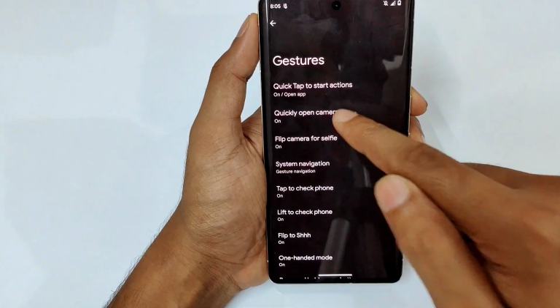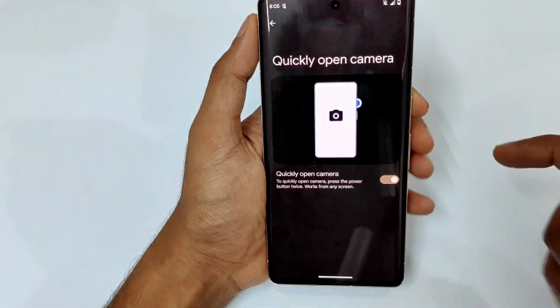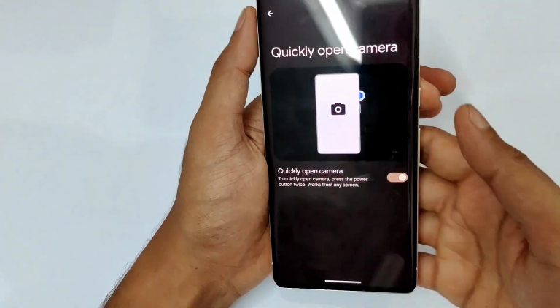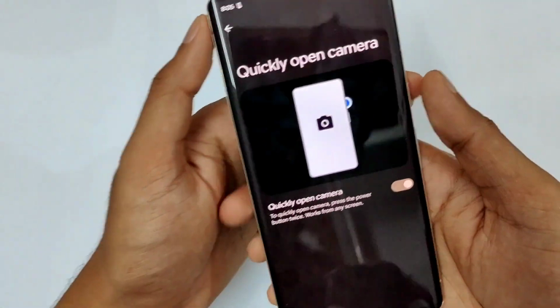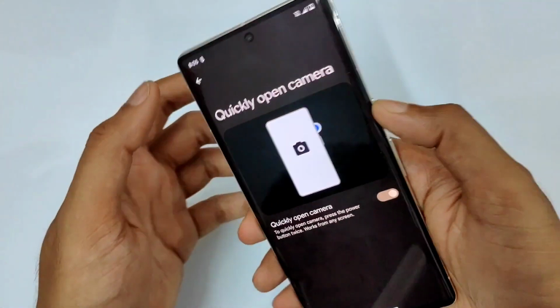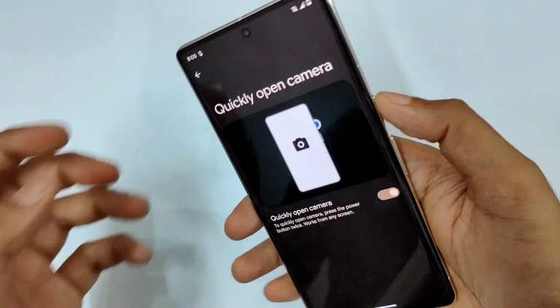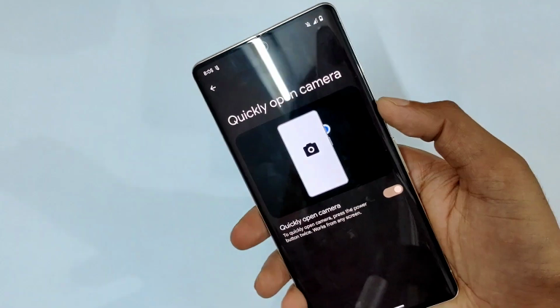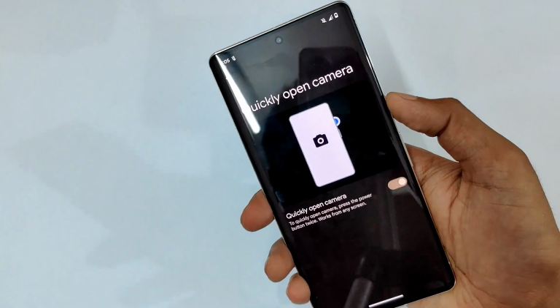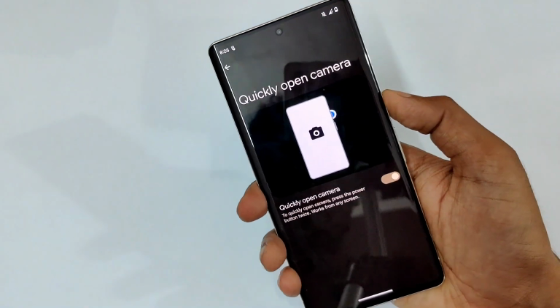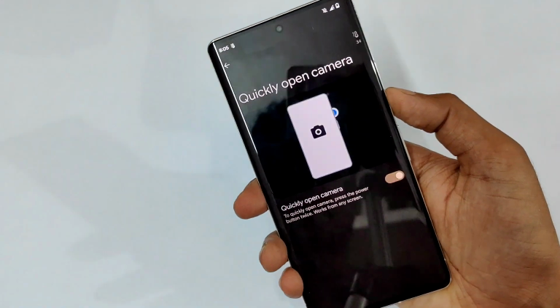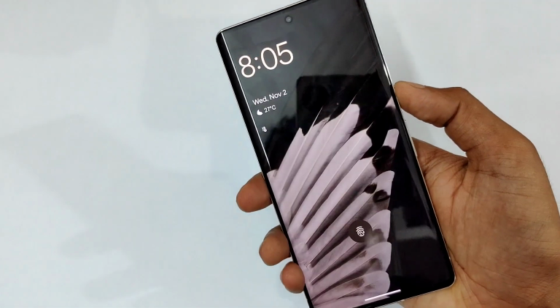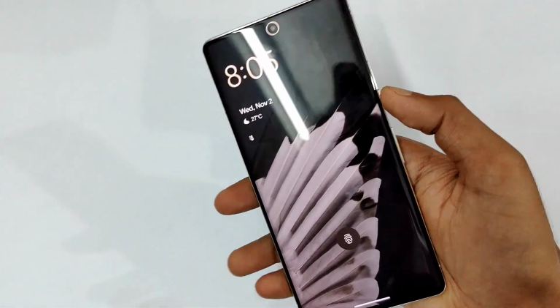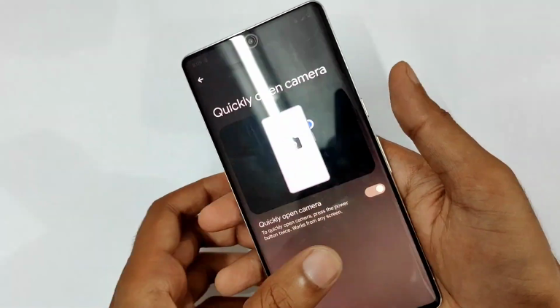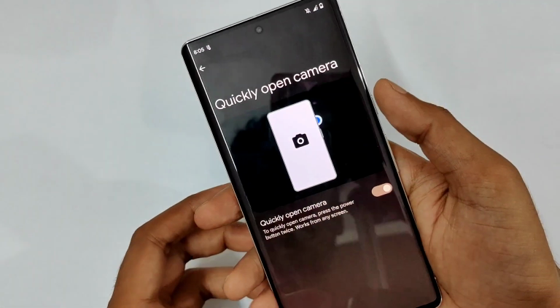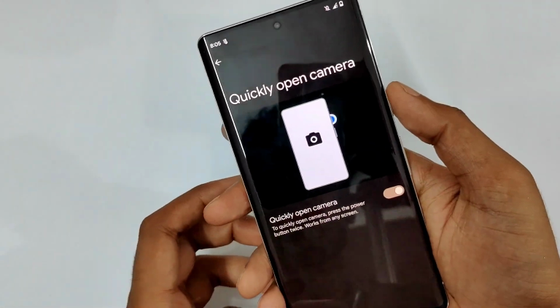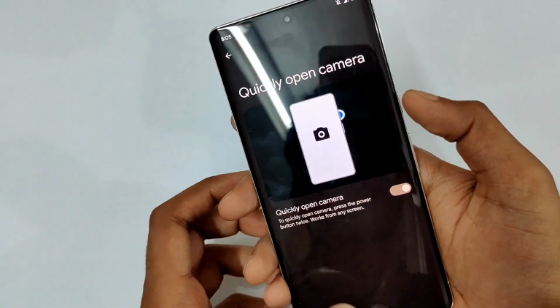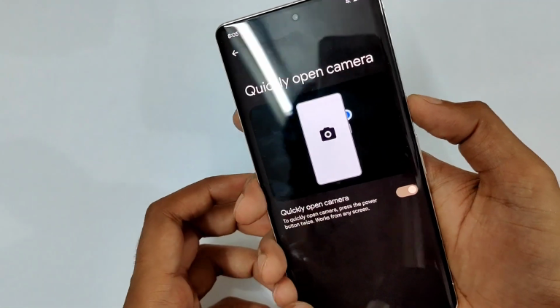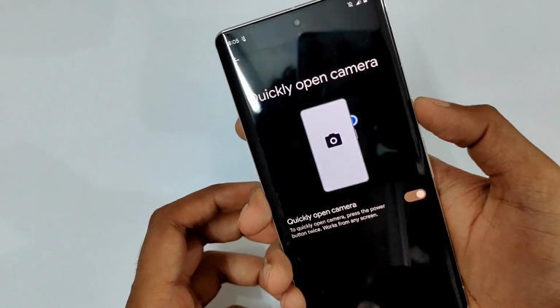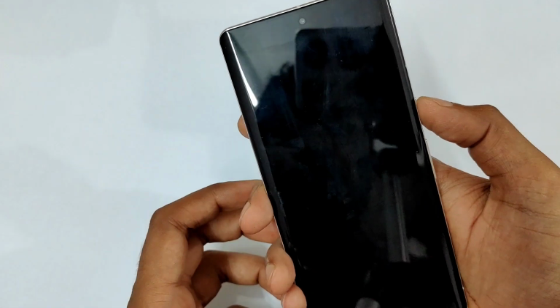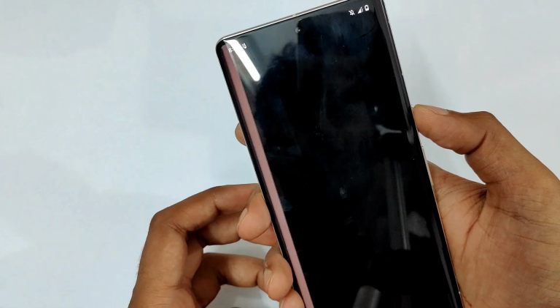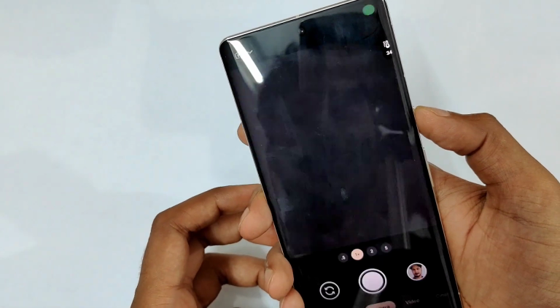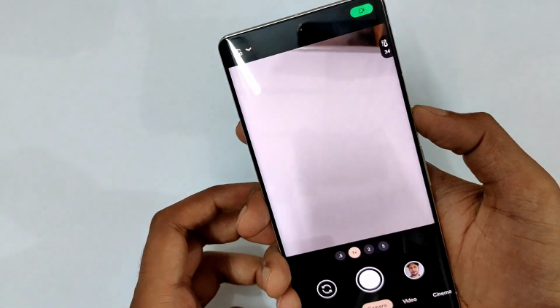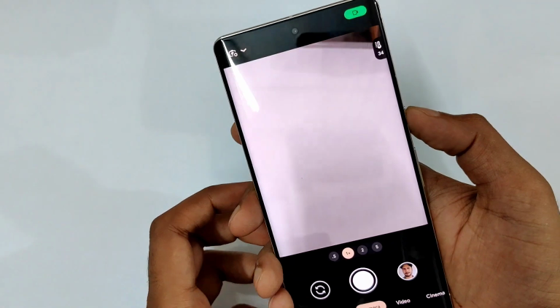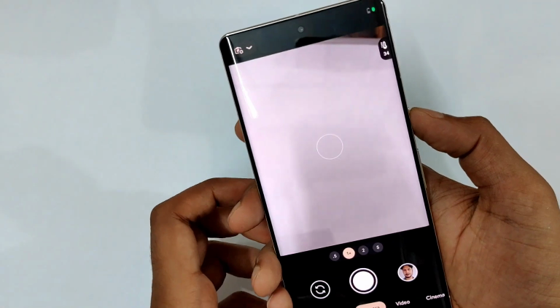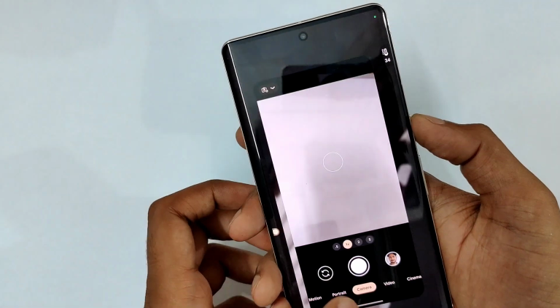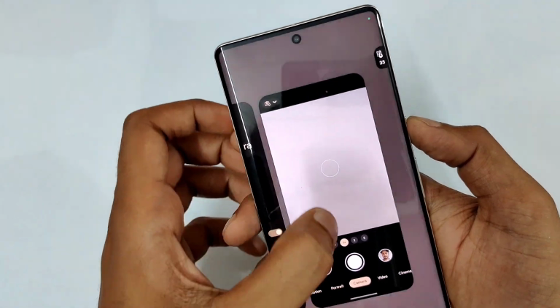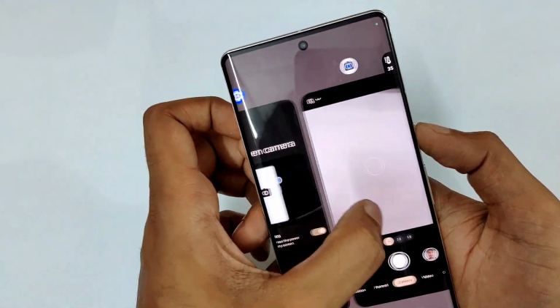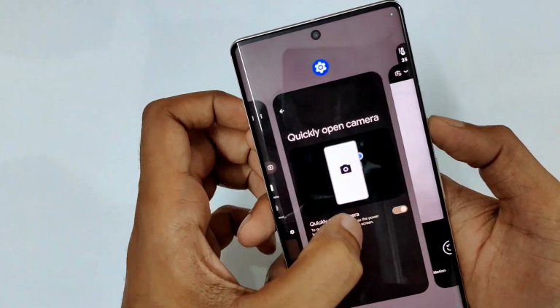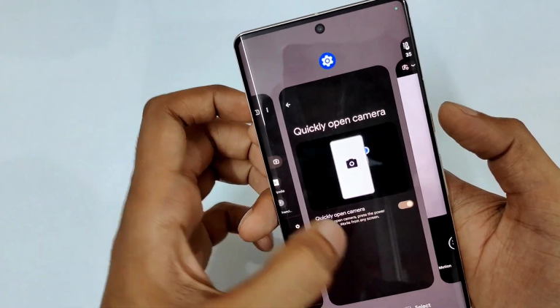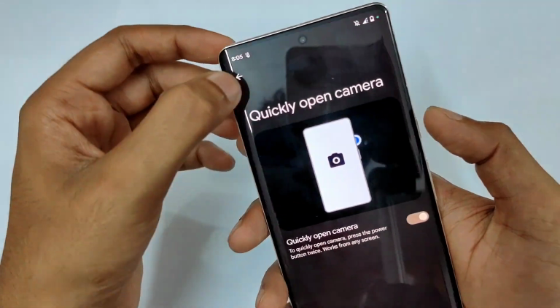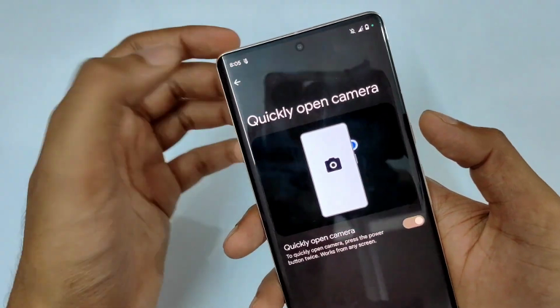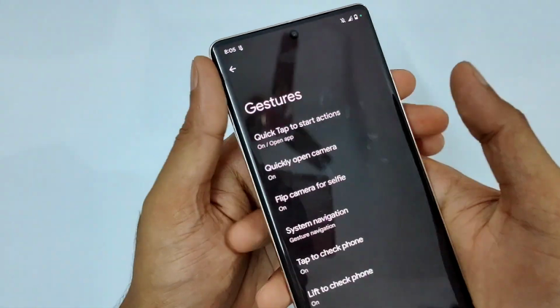Next is quickly open the camera — just double press the power button and the camera will open instantly. So that was the quick open camera feature.